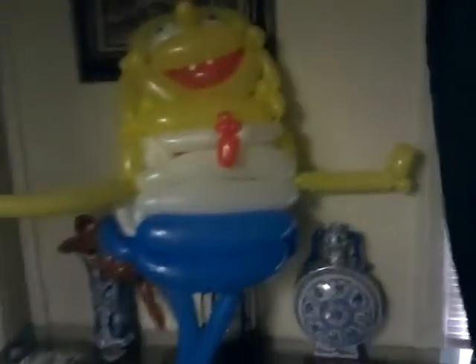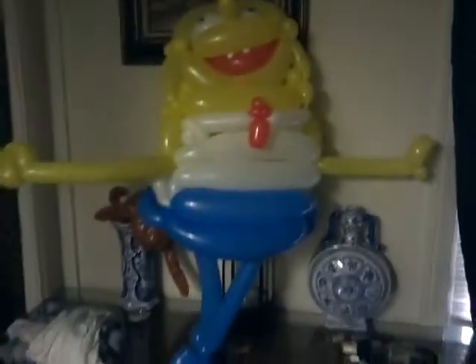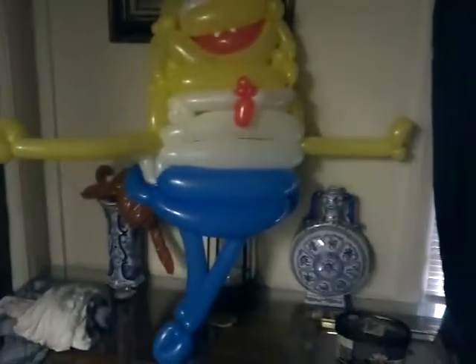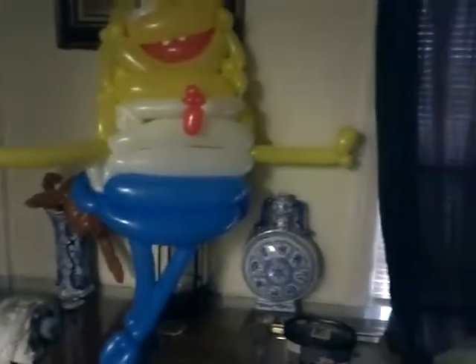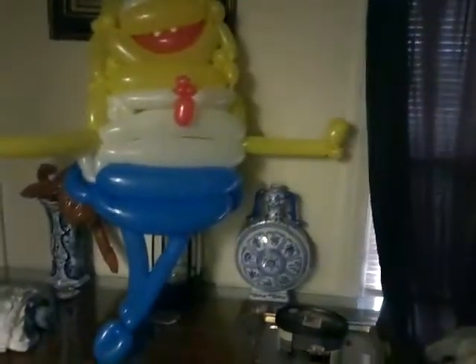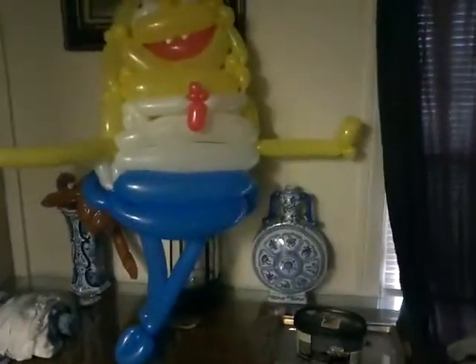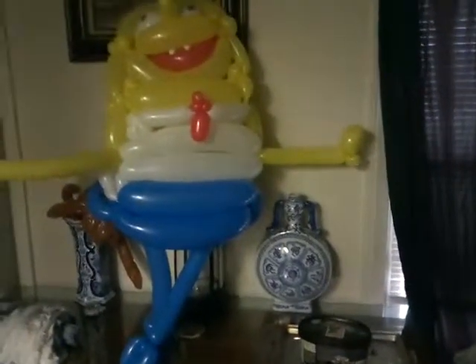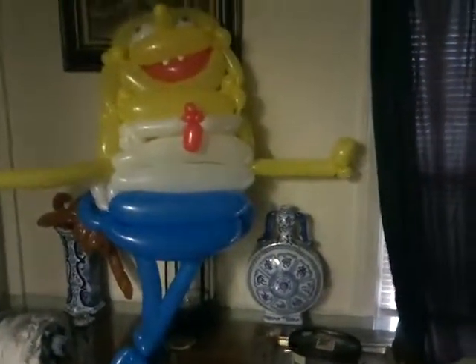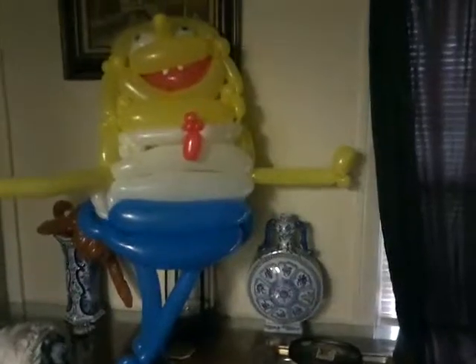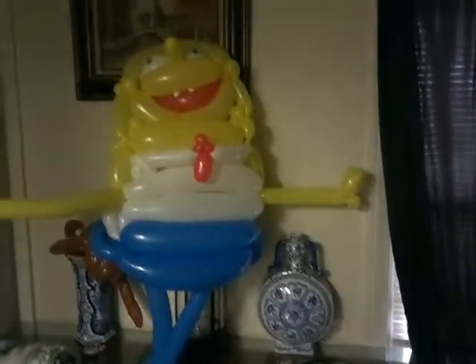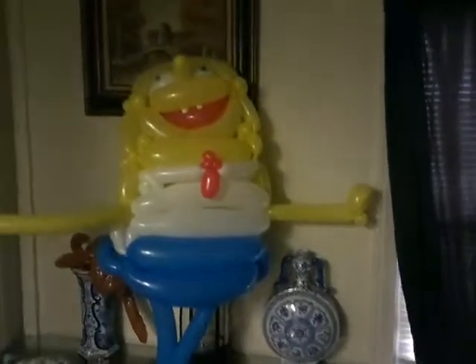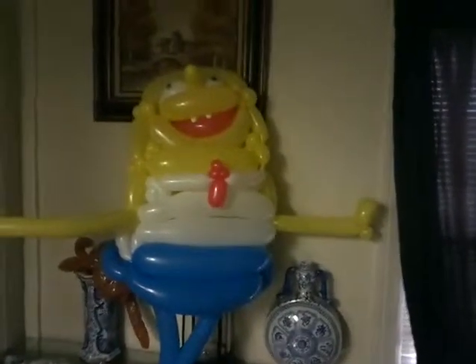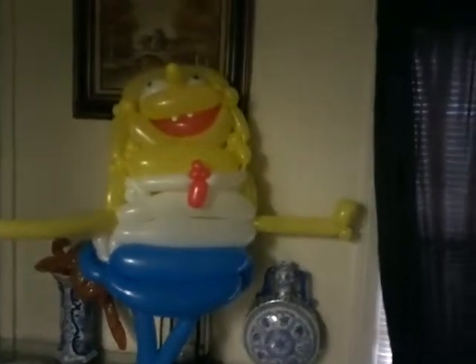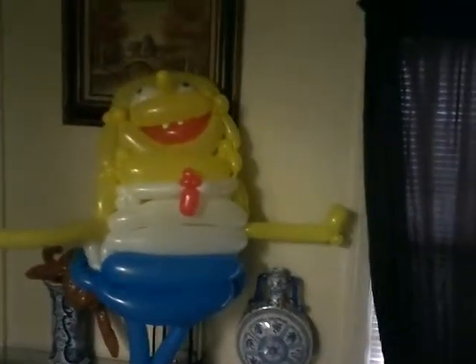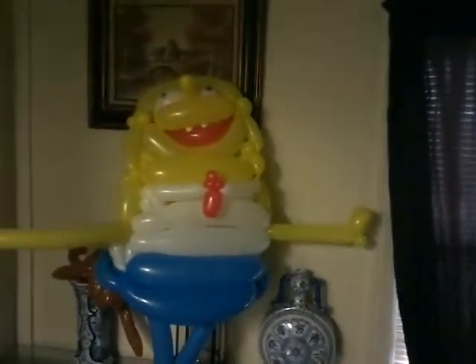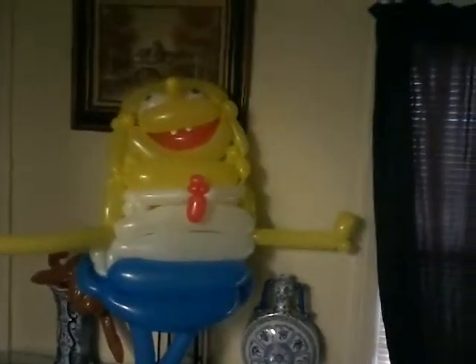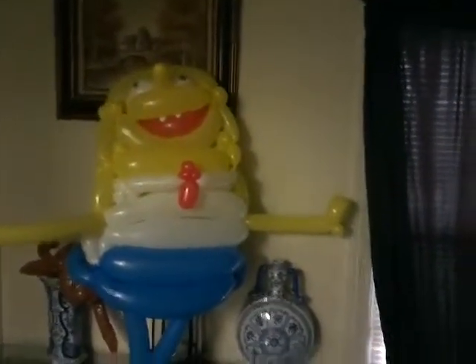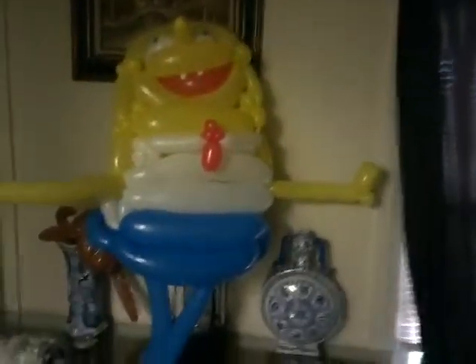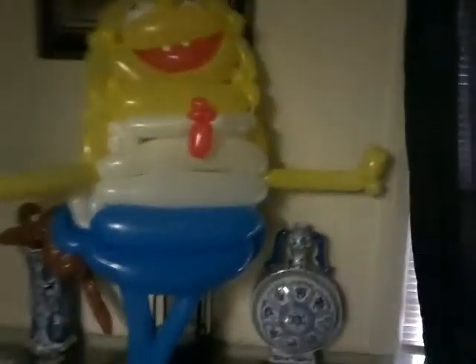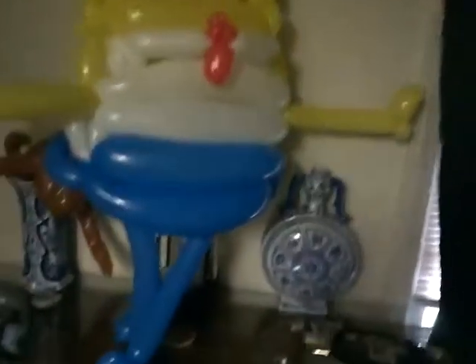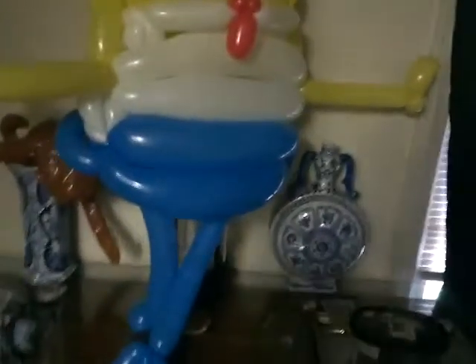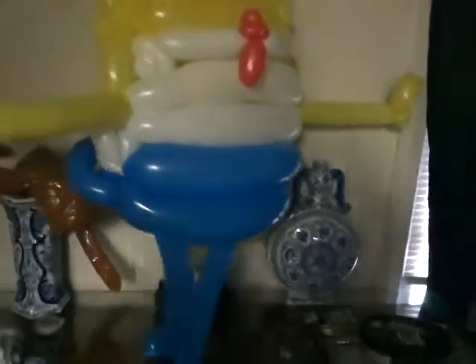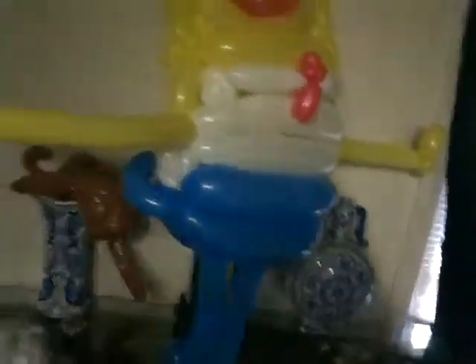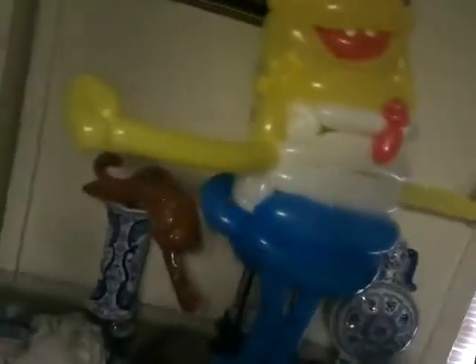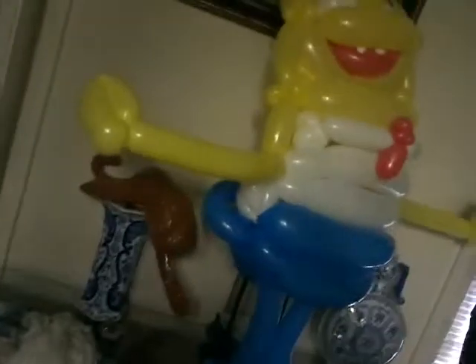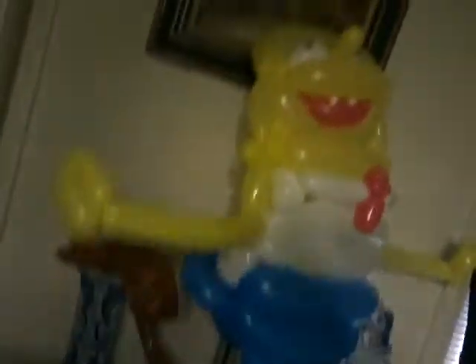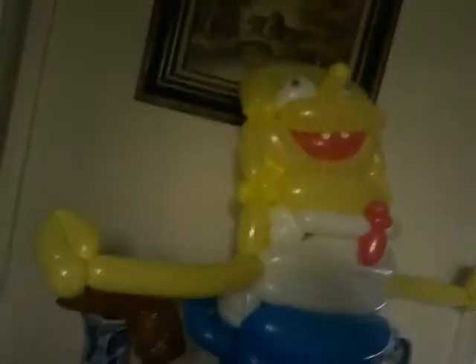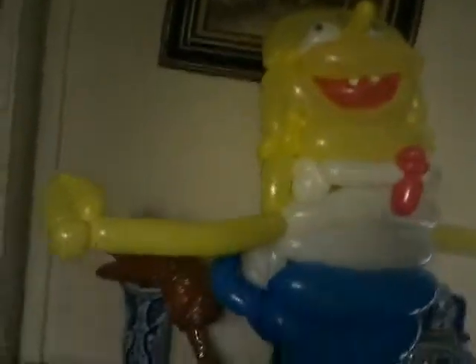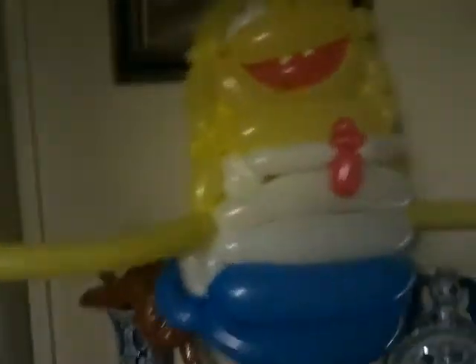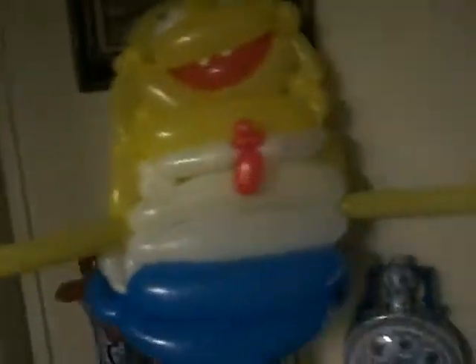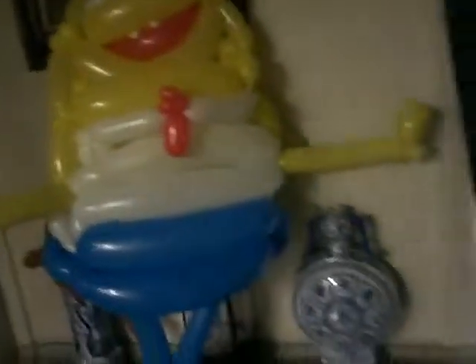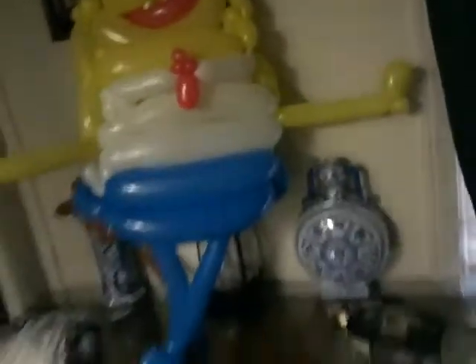I'm not using traditional balloons — I'm using different style balloons, so that way it's different from everybody else and I can use them for parties. This is my Spongebob for parties.